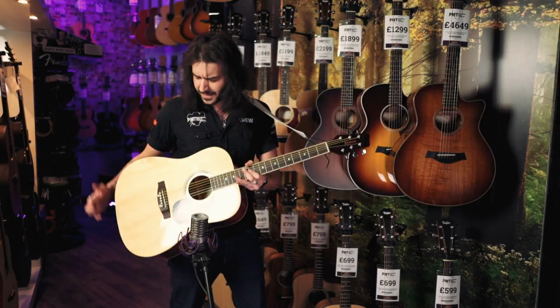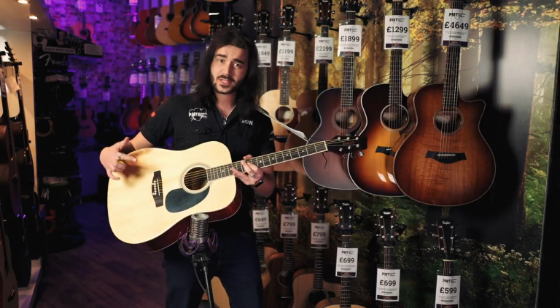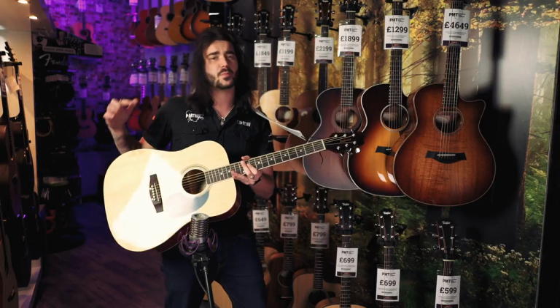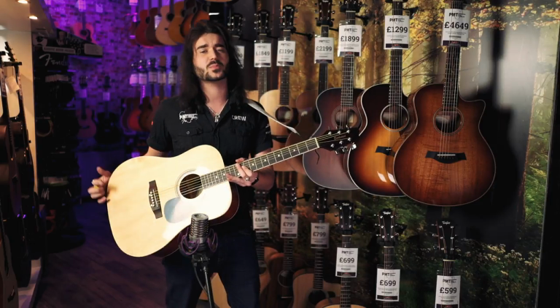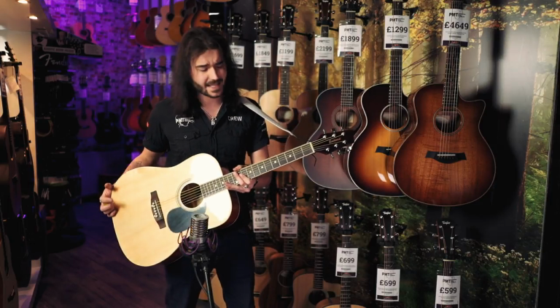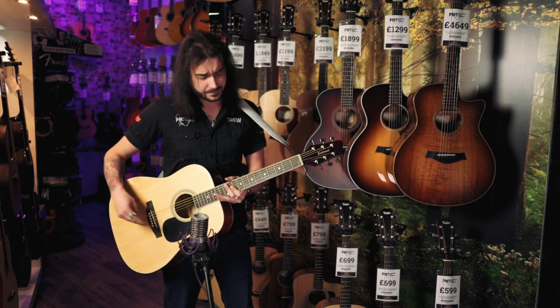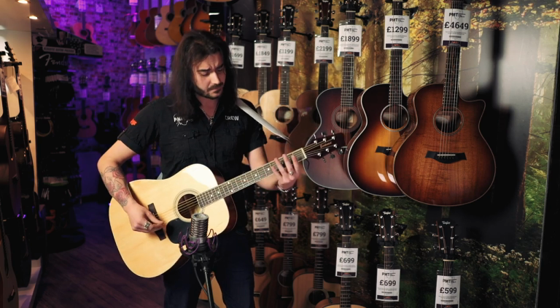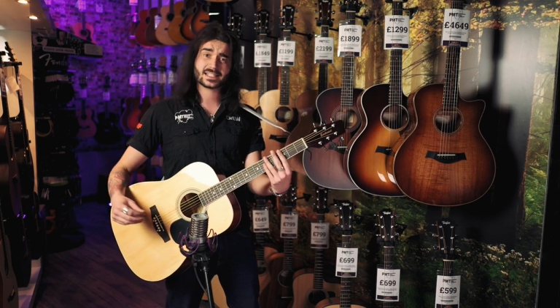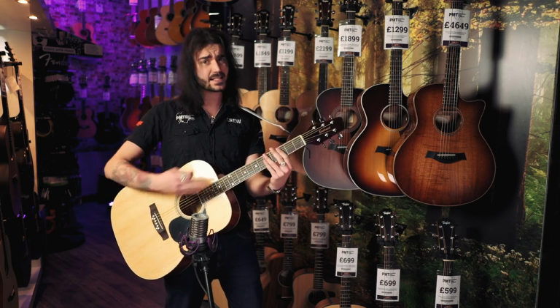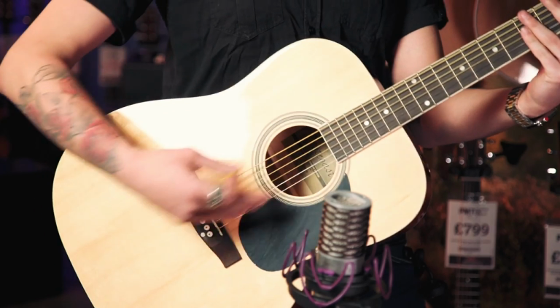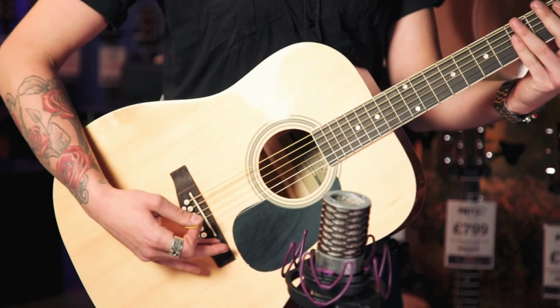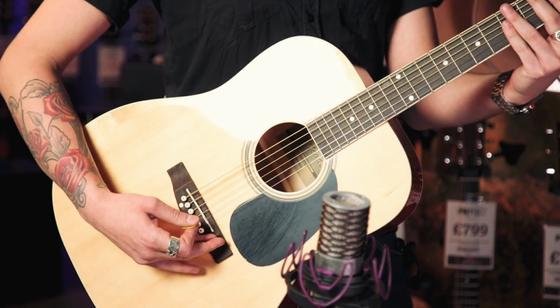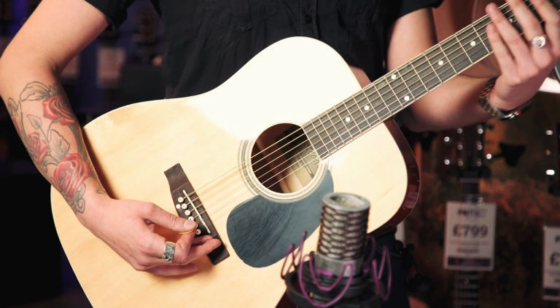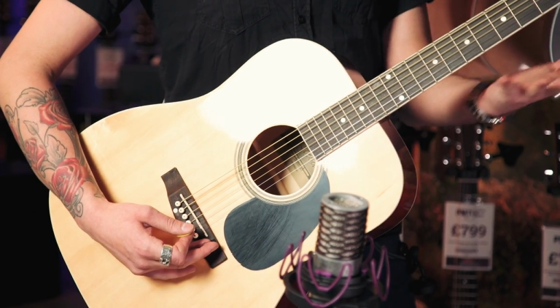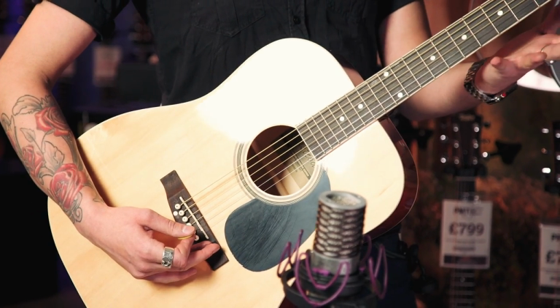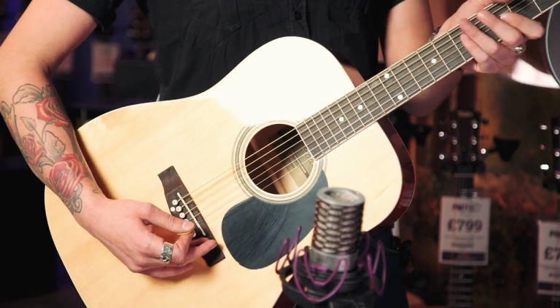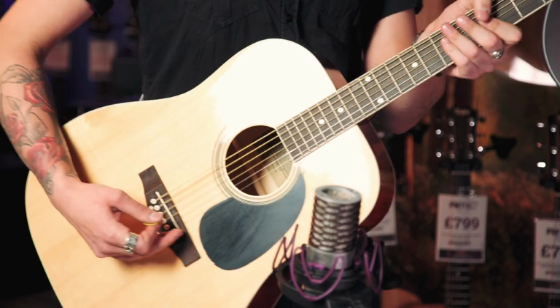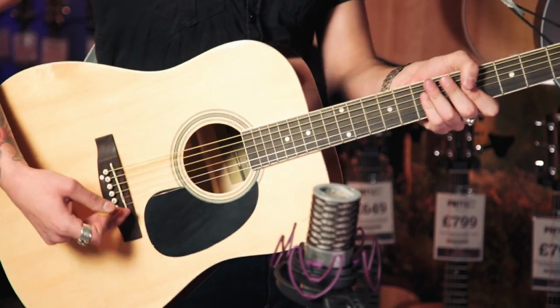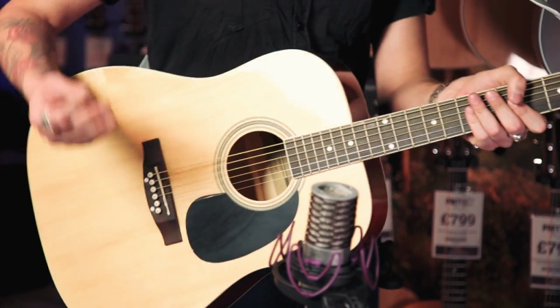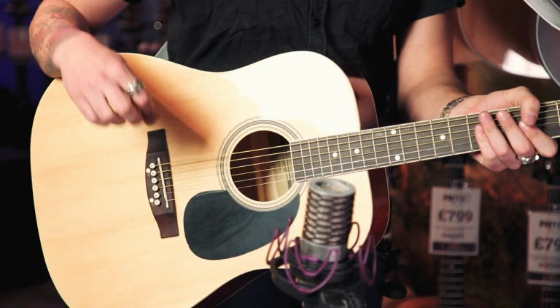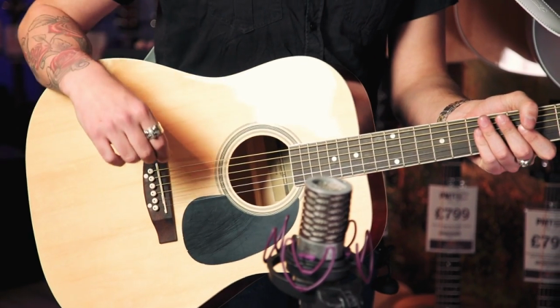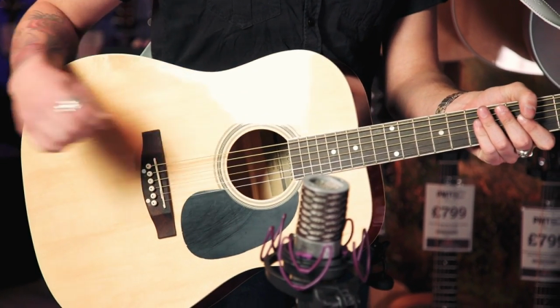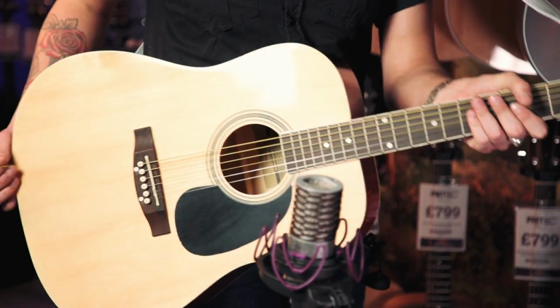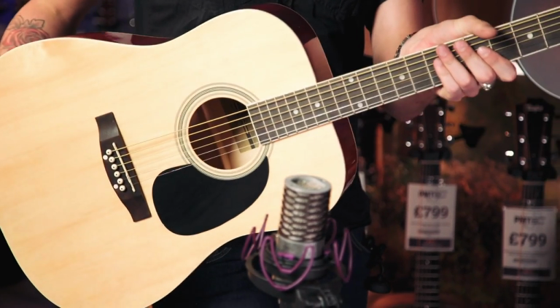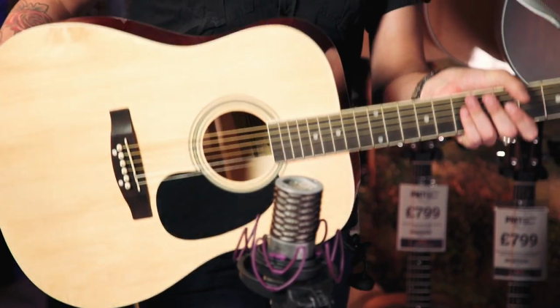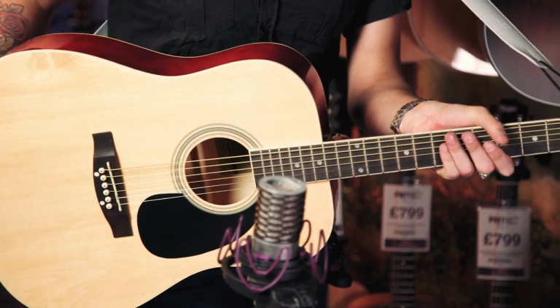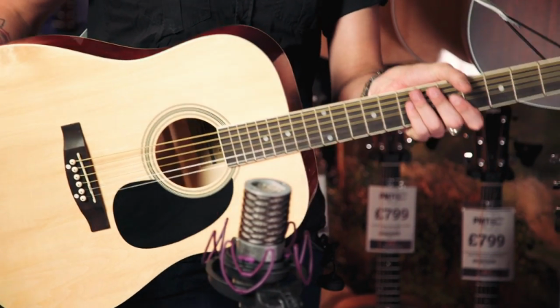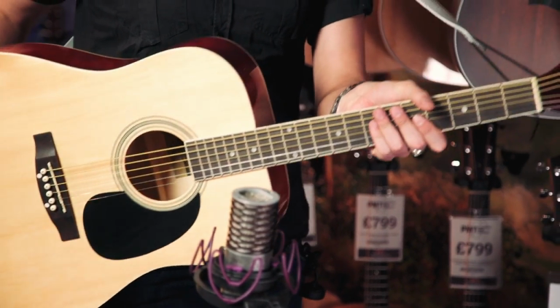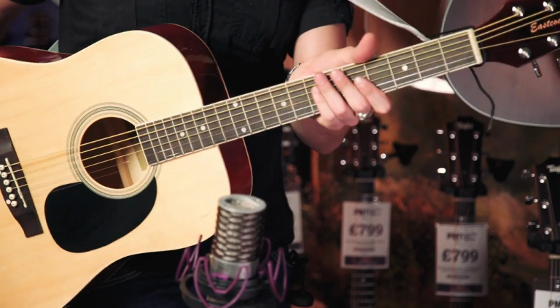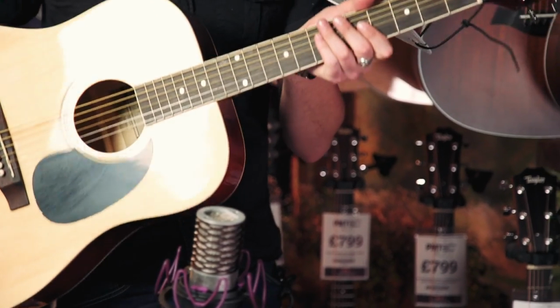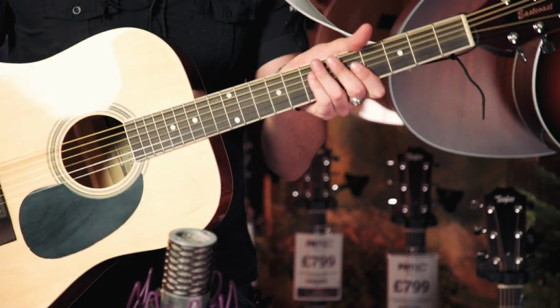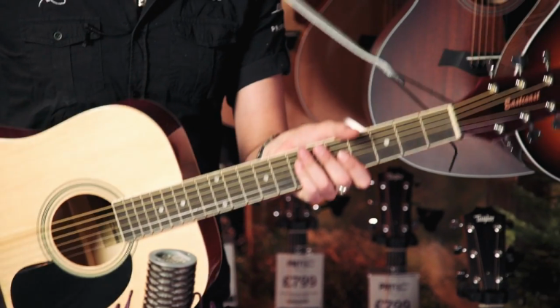It's got a basswood top, basswood back and sides, a stained maple neck and bridge — so it's not actually rosewood — a NATO neck, which is pretty much just mahogany, and it's a dreadnought size. It sounds fantastic, and the tuners stay in tune fantastically.